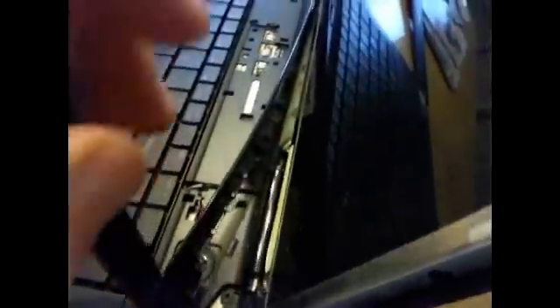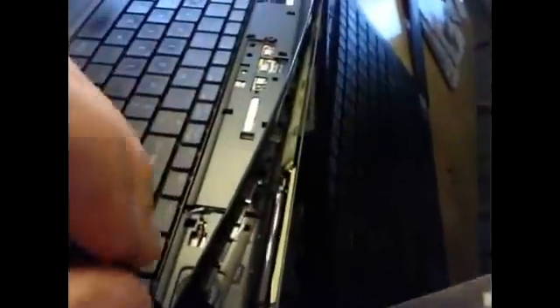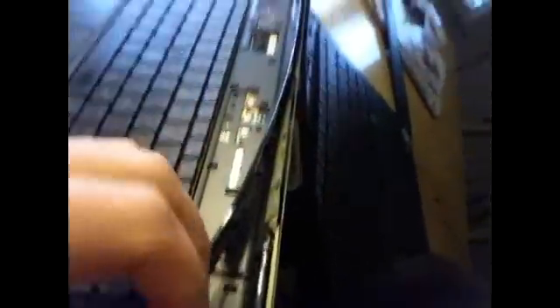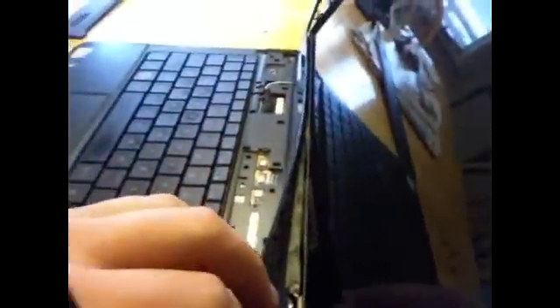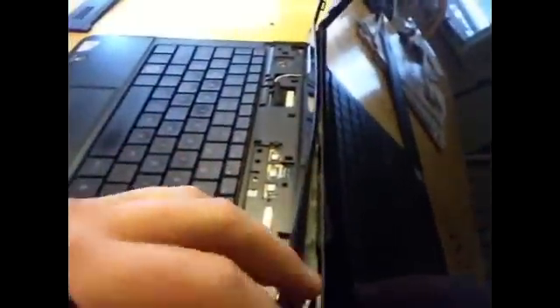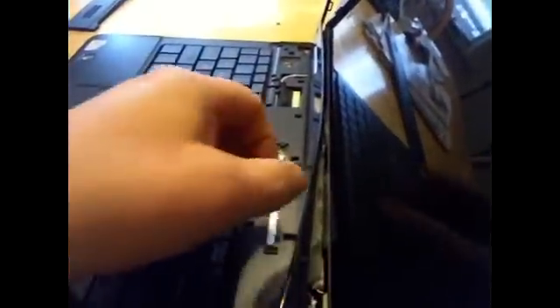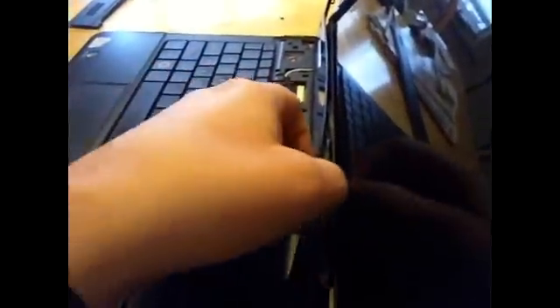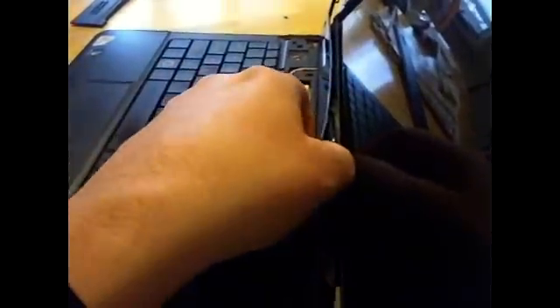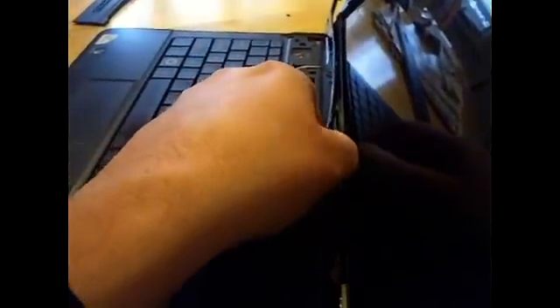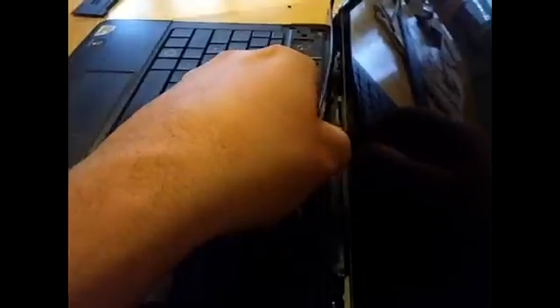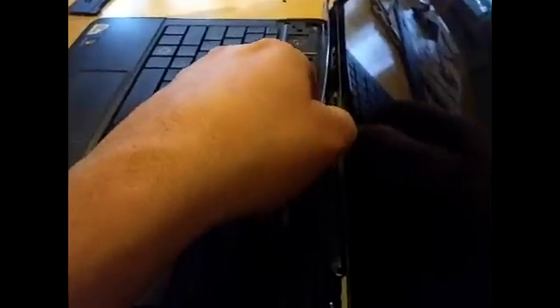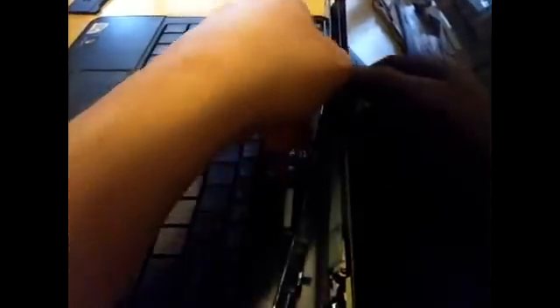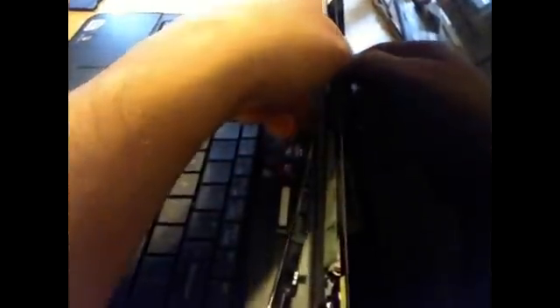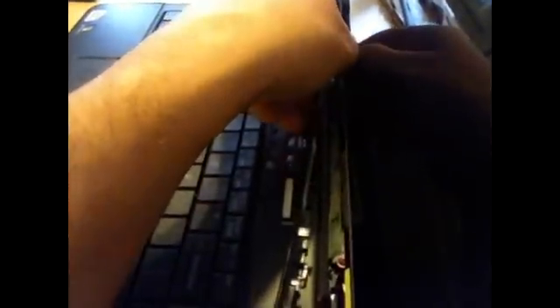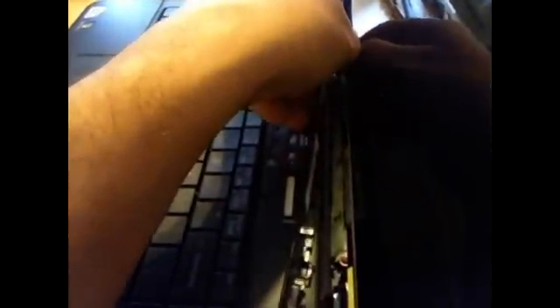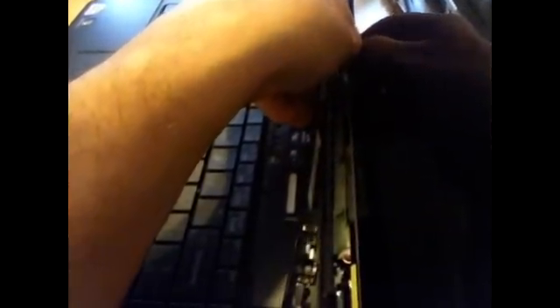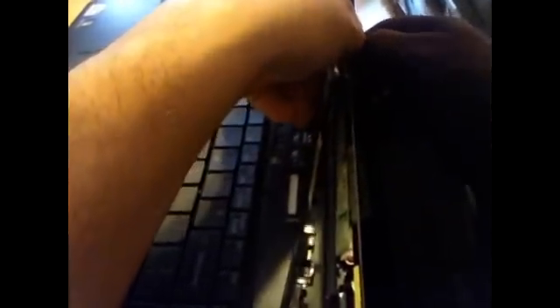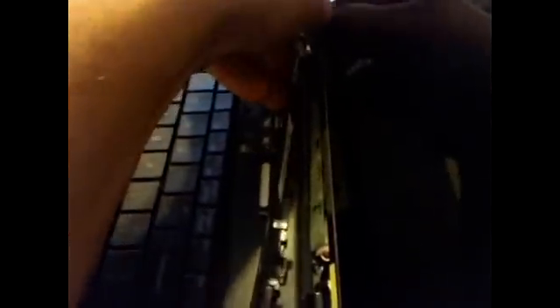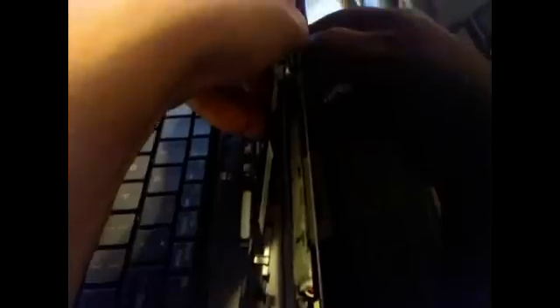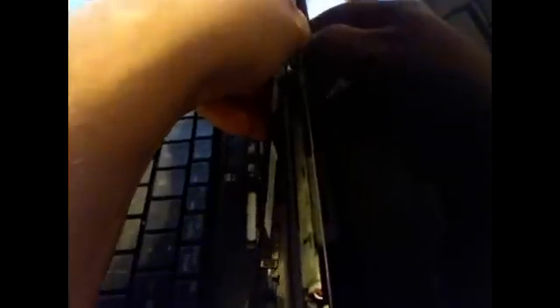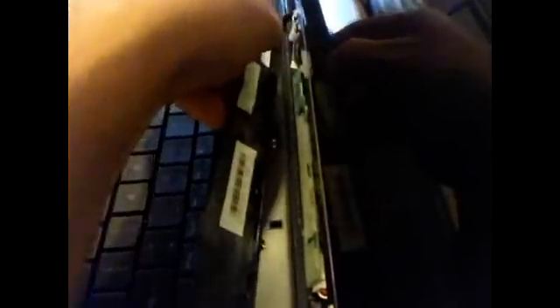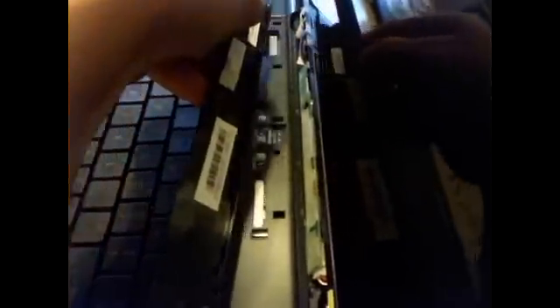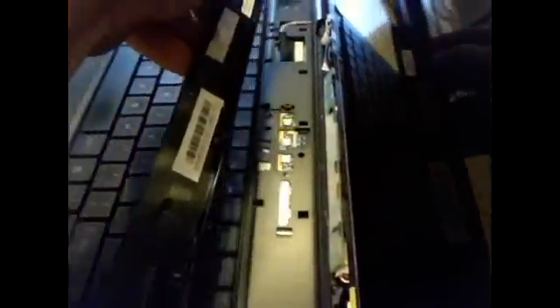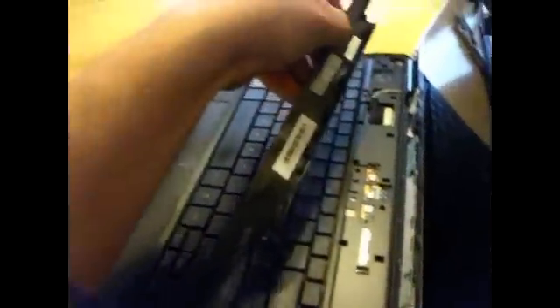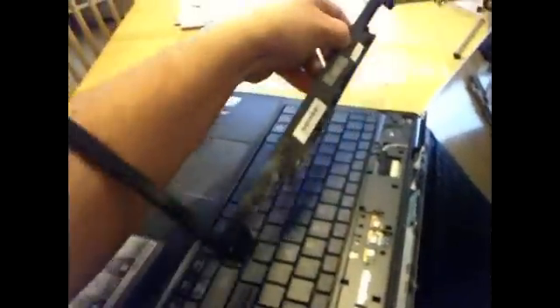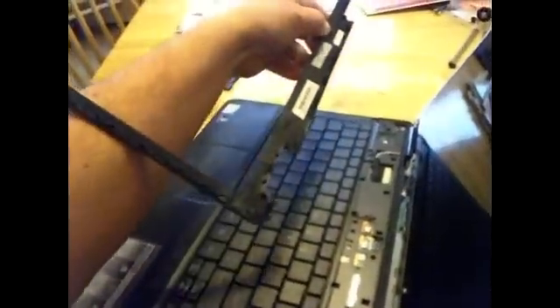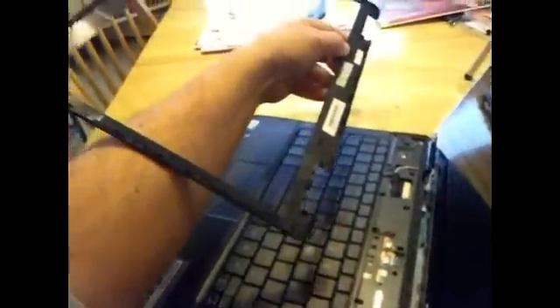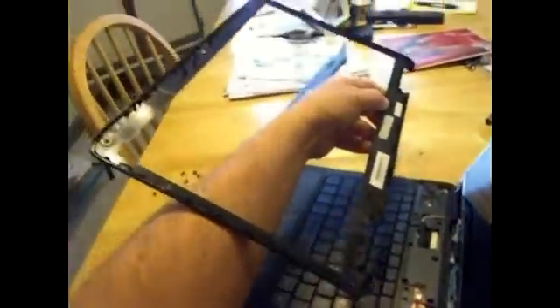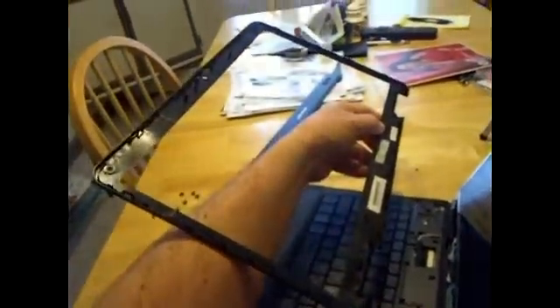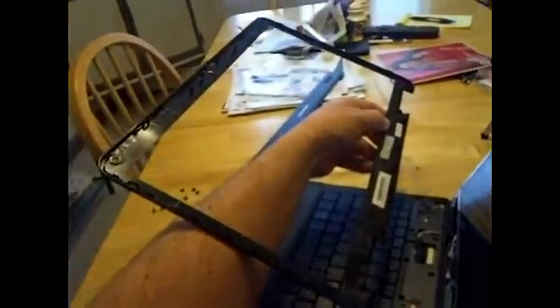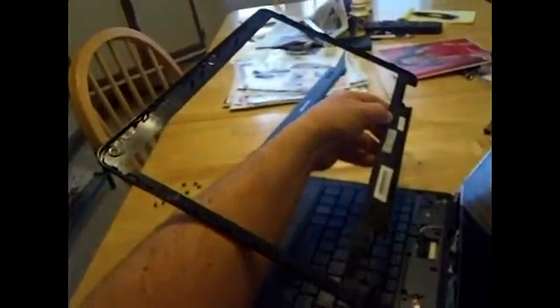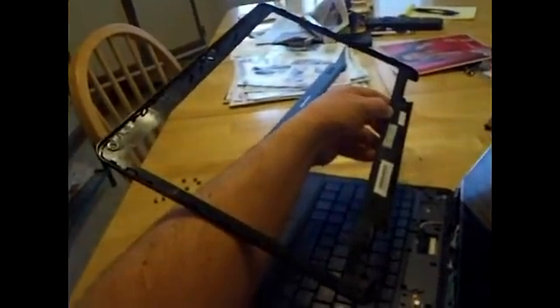It's still hanging on the bottom, so just very carefully apply pressure. Try not to break any of these tabs, and eventually you'll get this piece to snap off in one piece, hopefully.